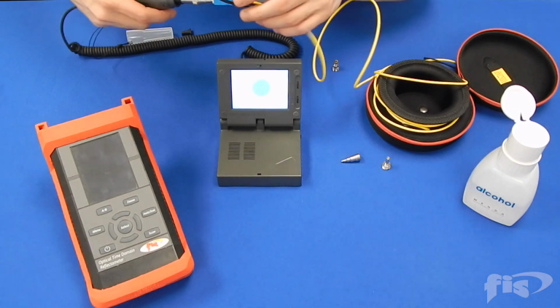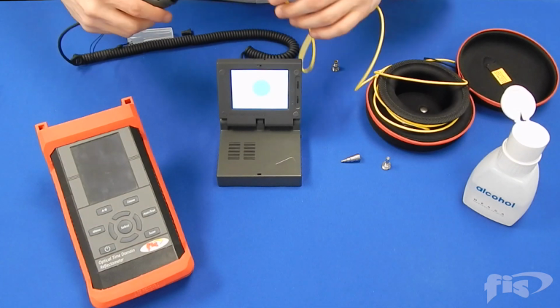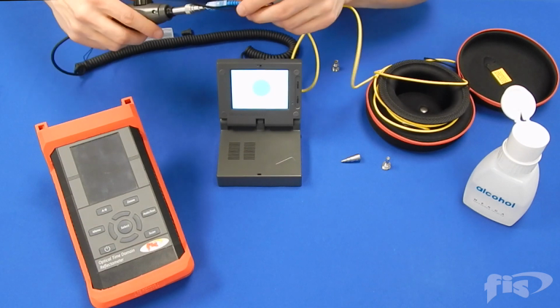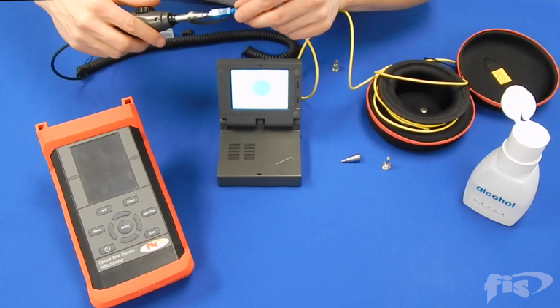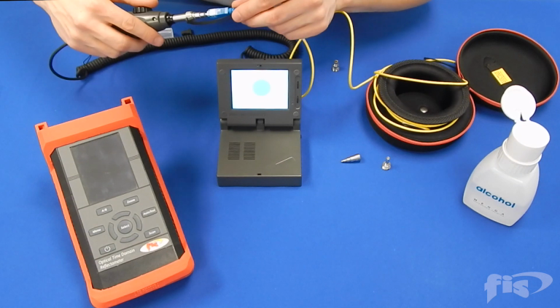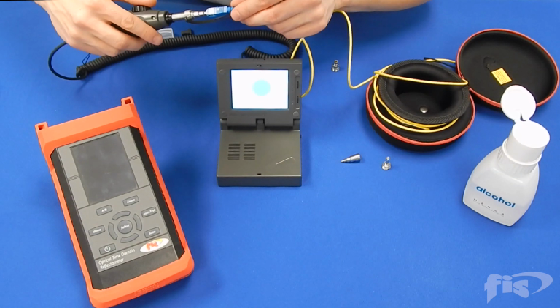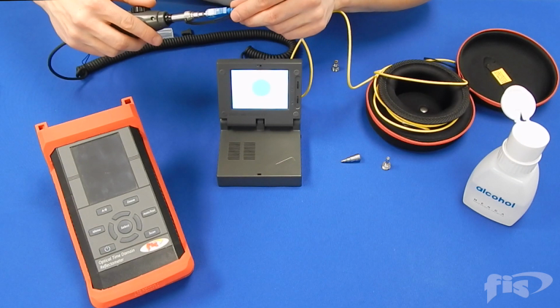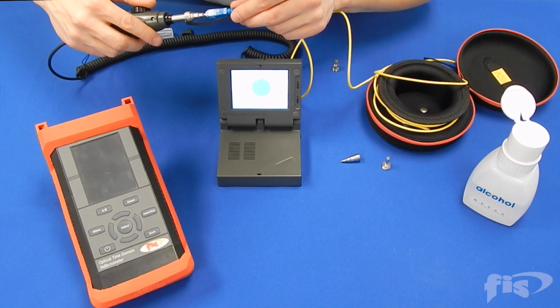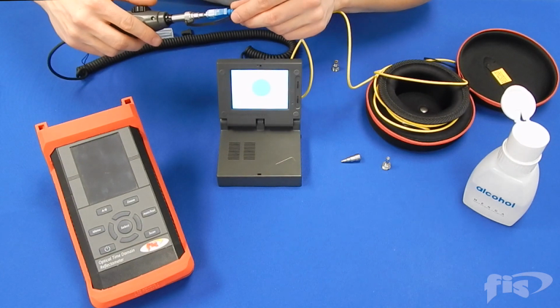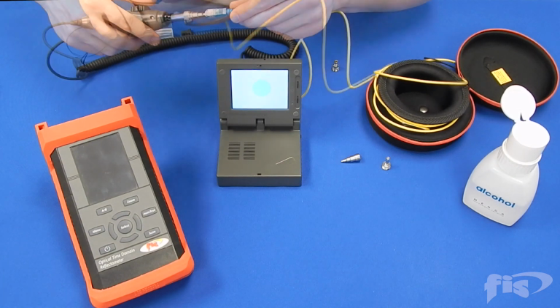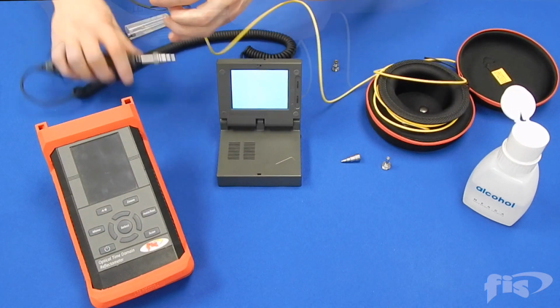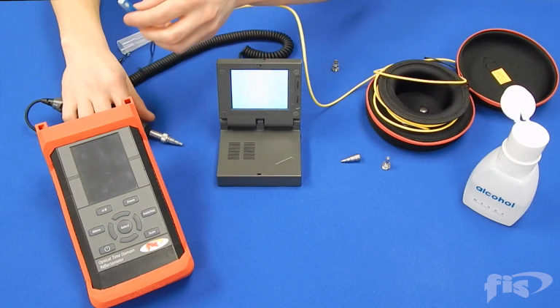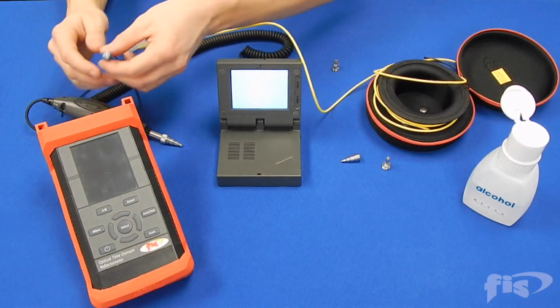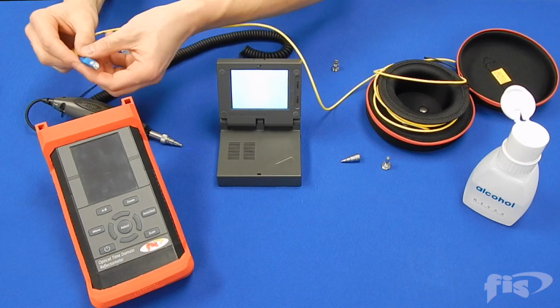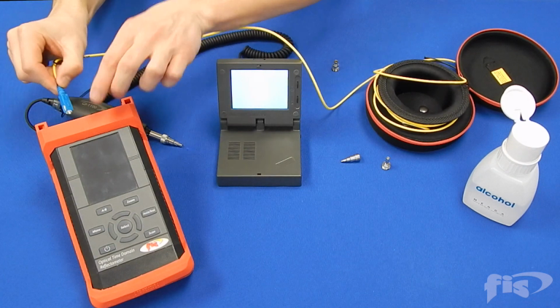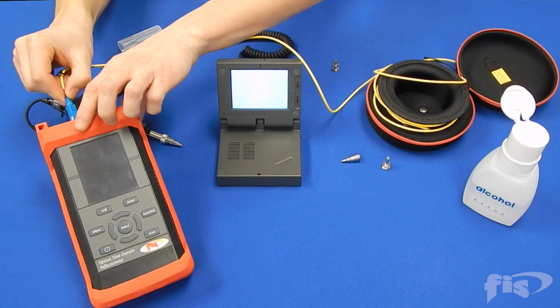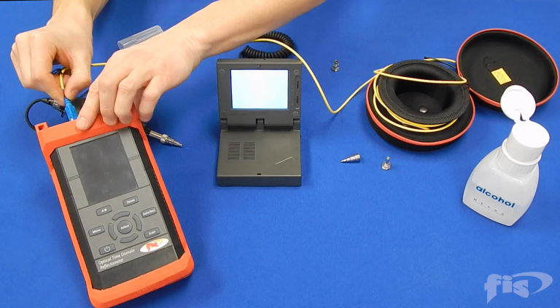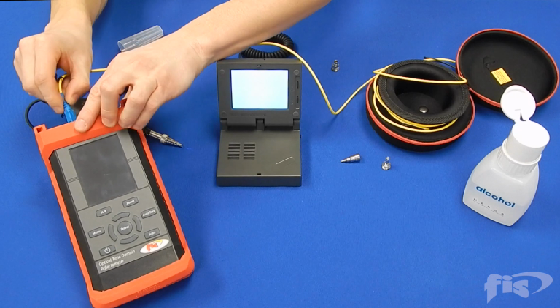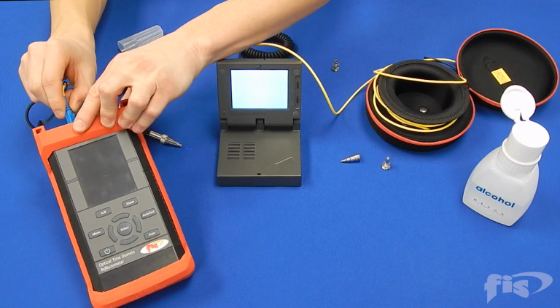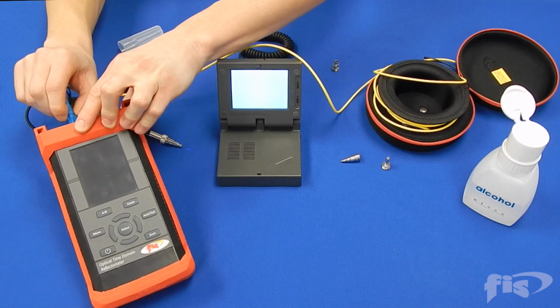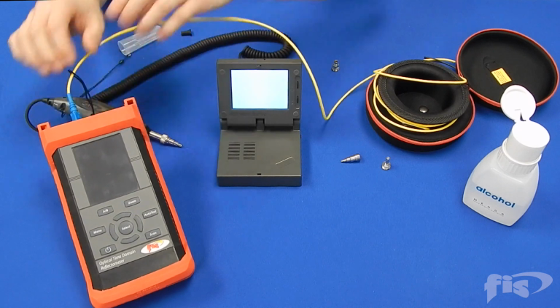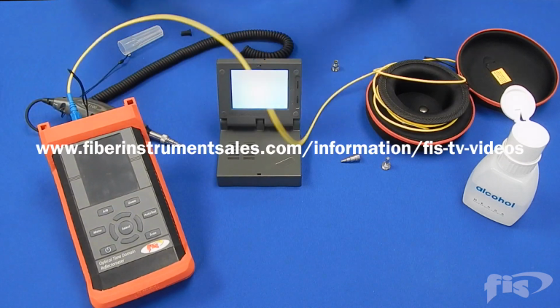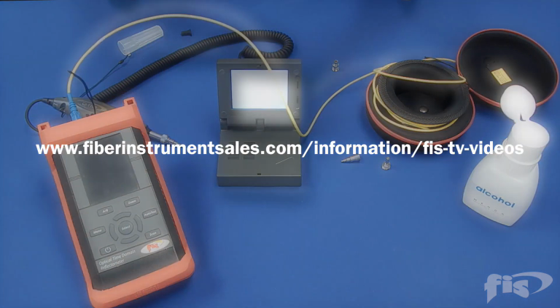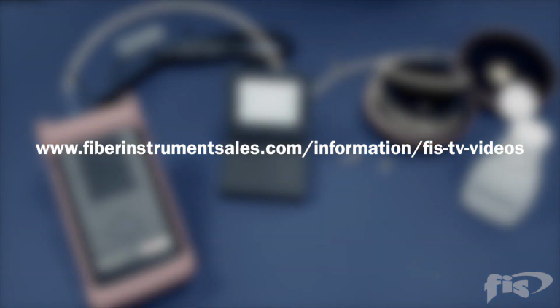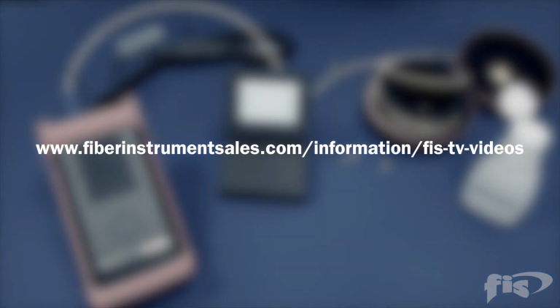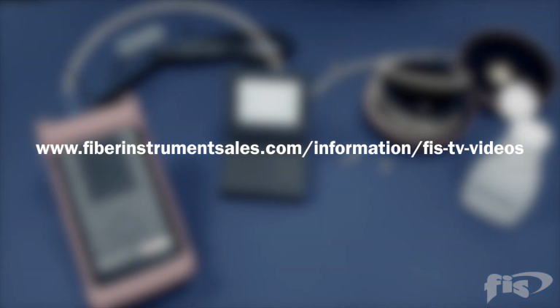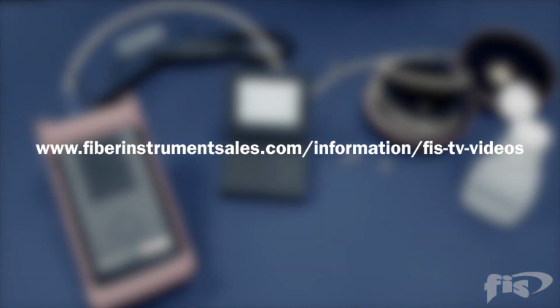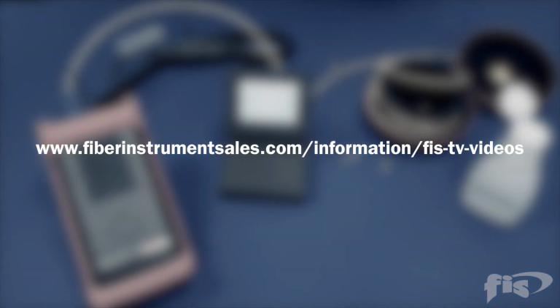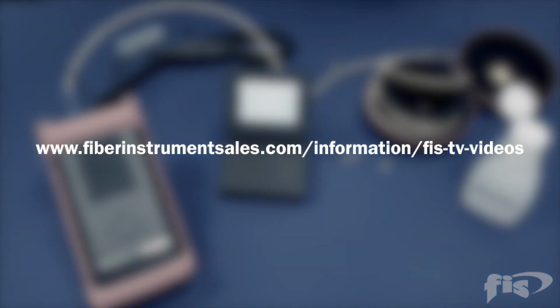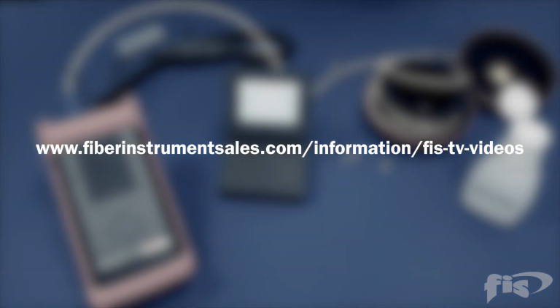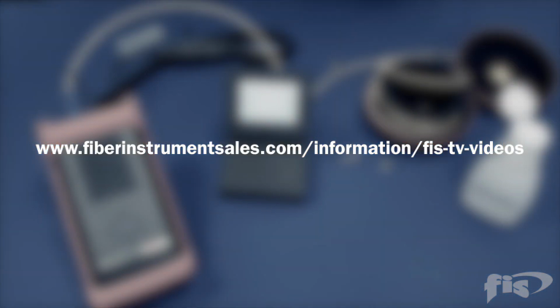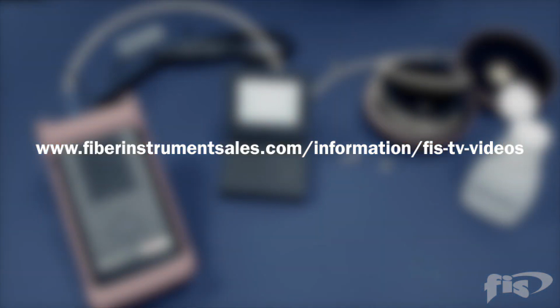For more information on products and tech tips on various fiber optic techniques, please visit the FIS video link at www.FiberInstrumentSales.com.